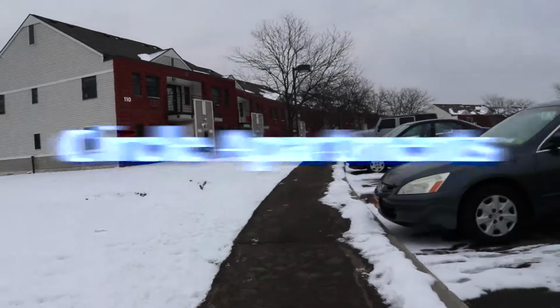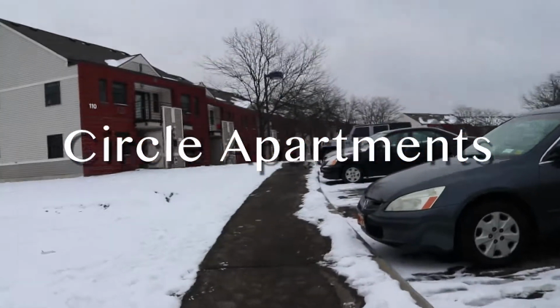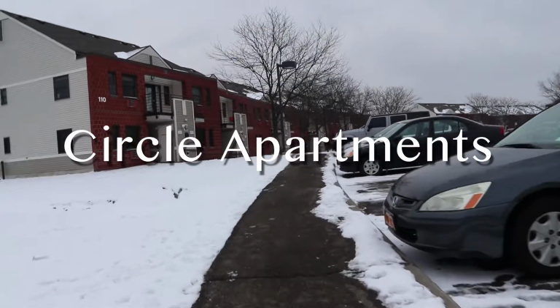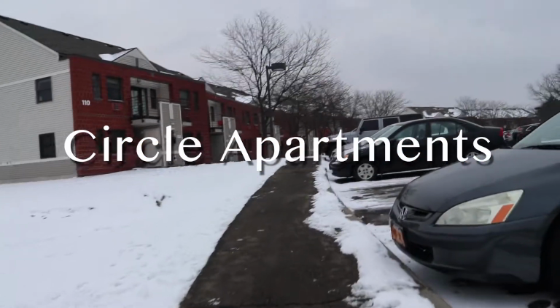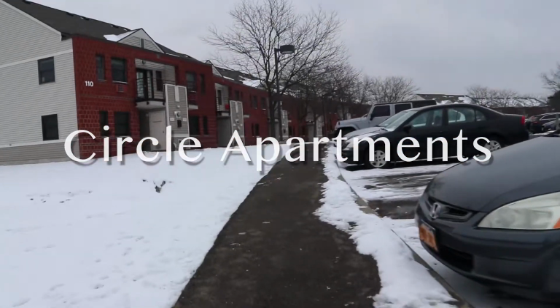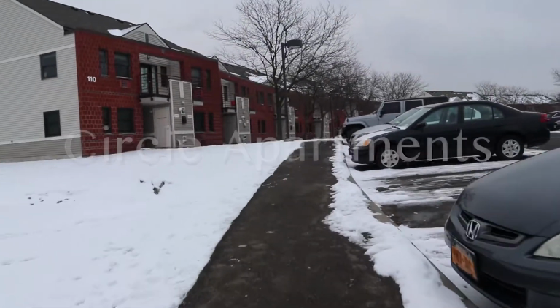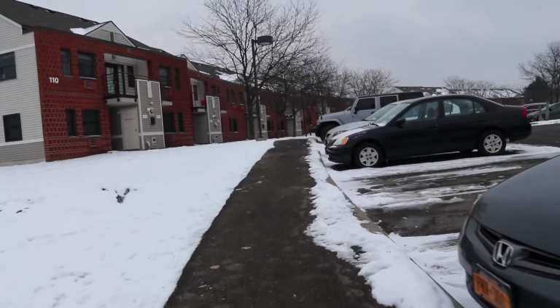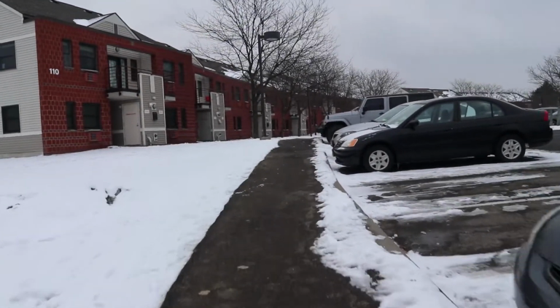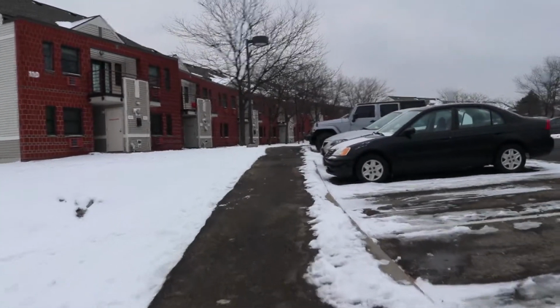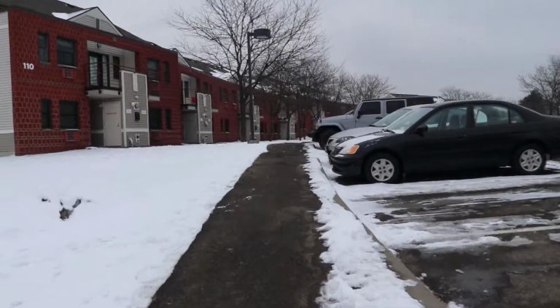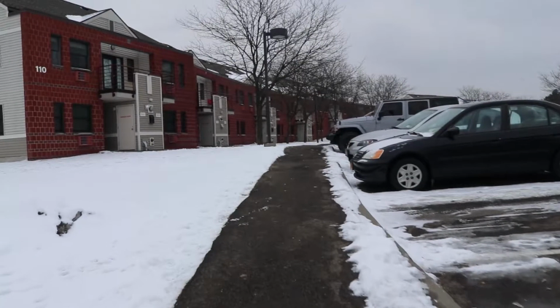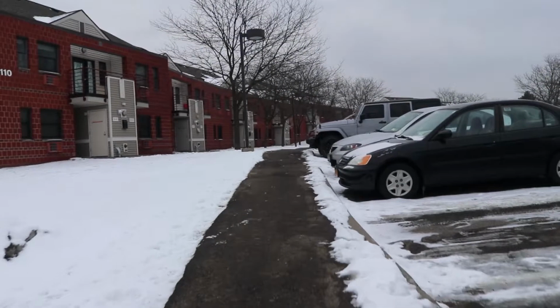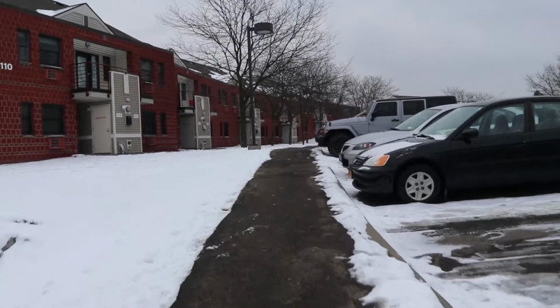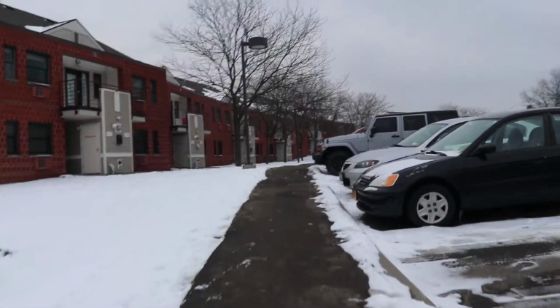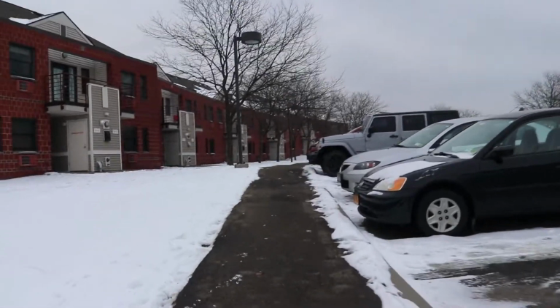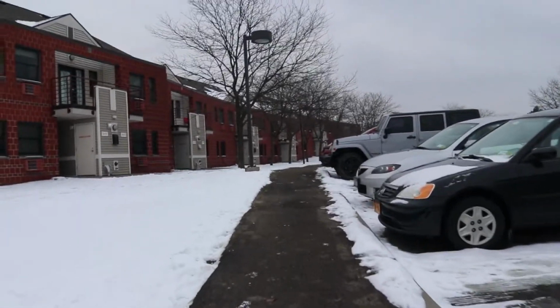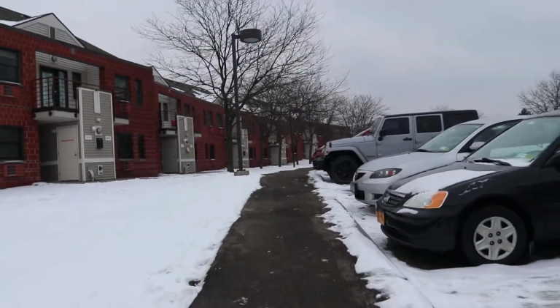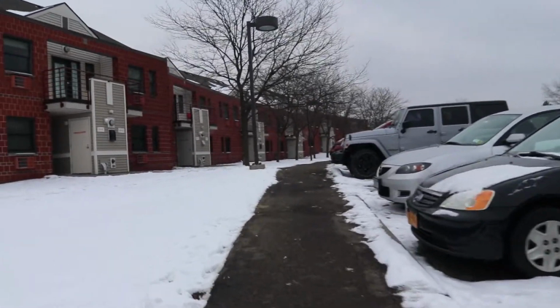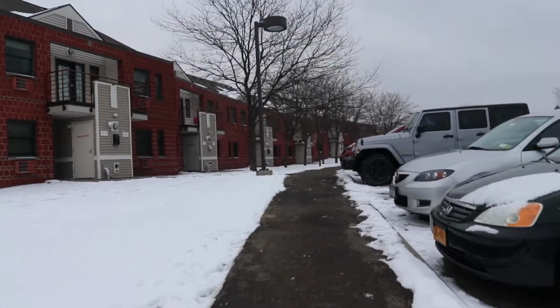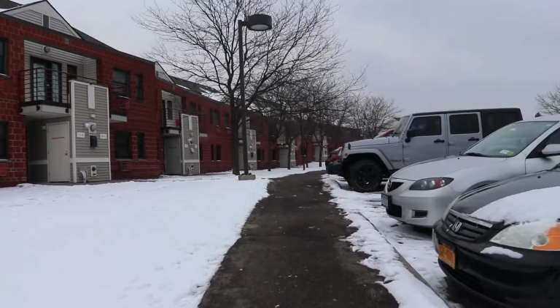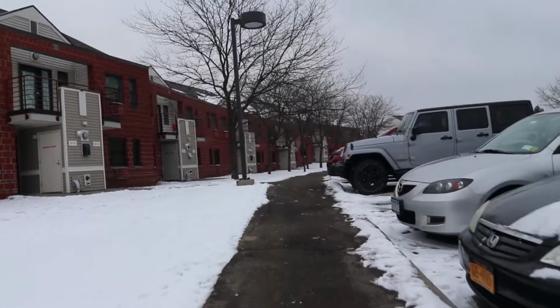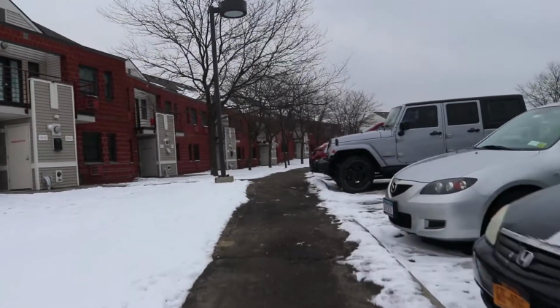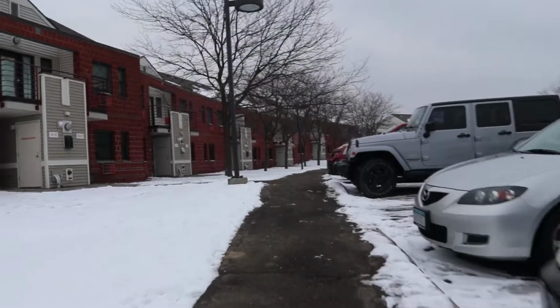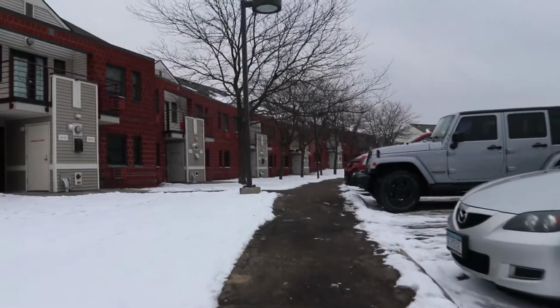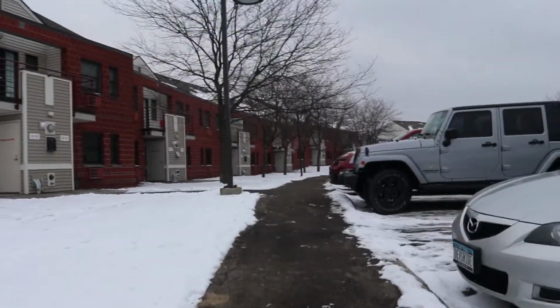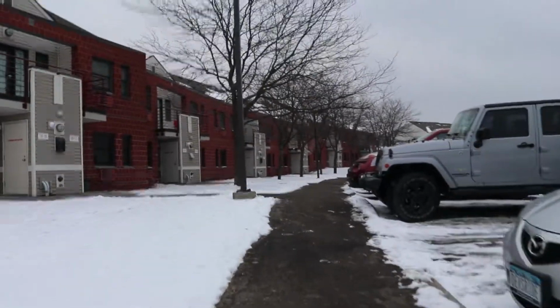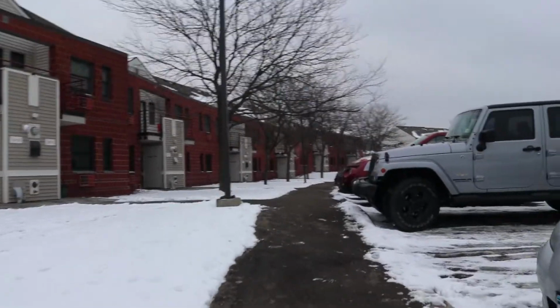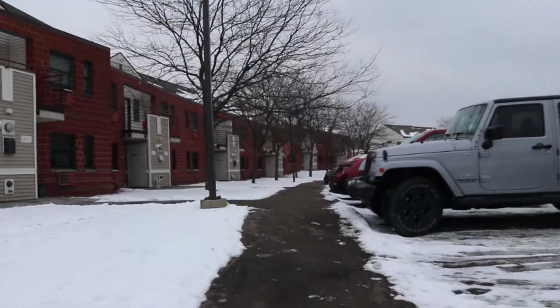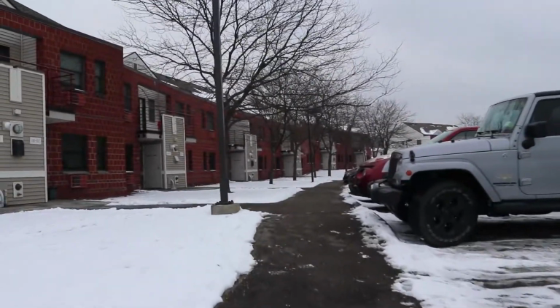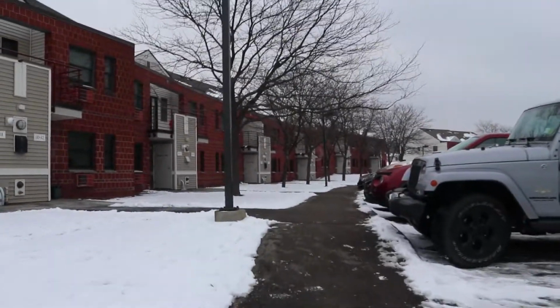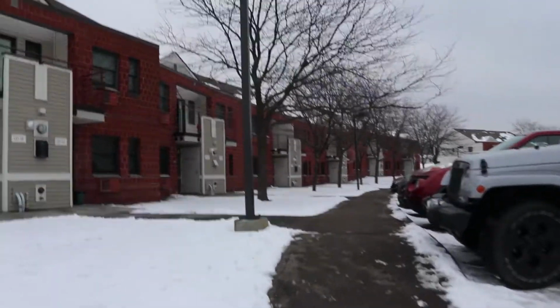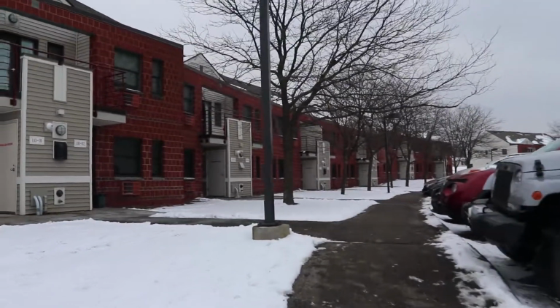The circle apartments are regarded as some of the nicest housing on campus. It is one of the two housing options for upperclassmen on campus, the other being gardens. The circle apartments have their own workout facility, community laundry room, and campus store located in the center of the circle apartments.